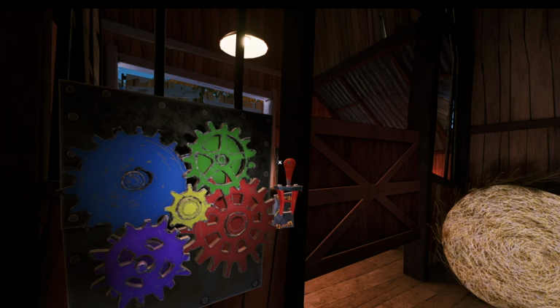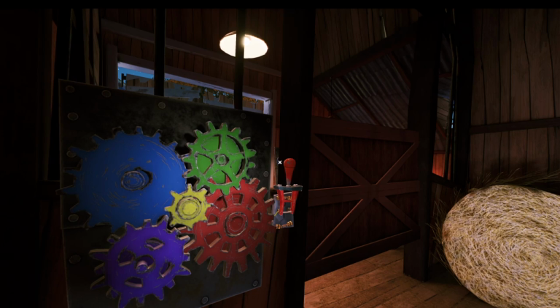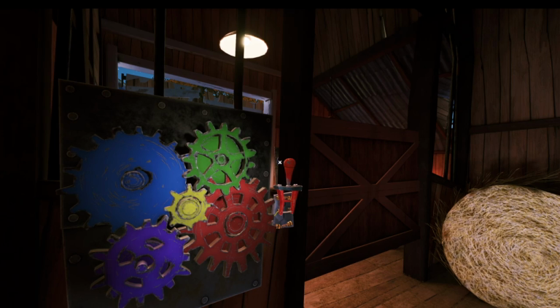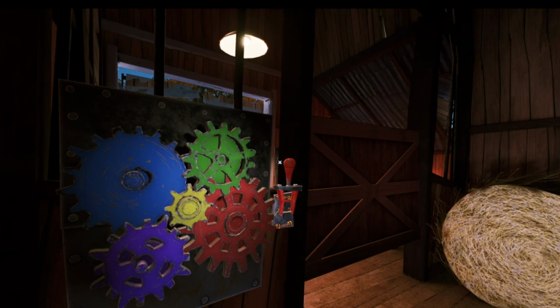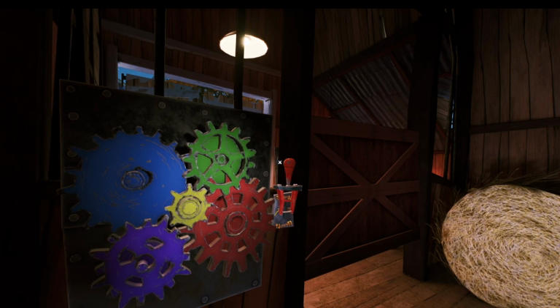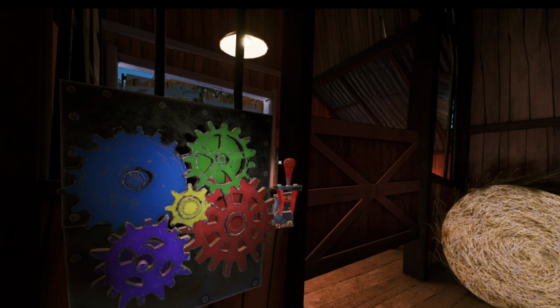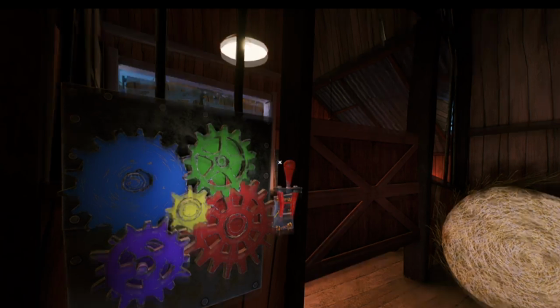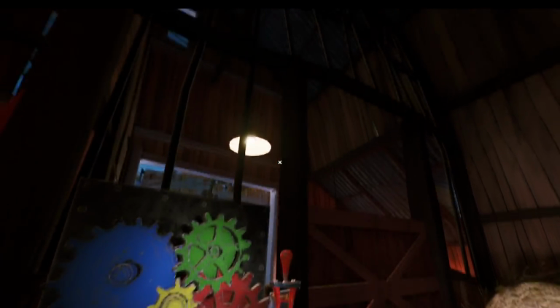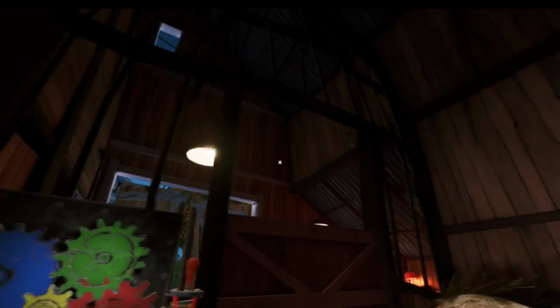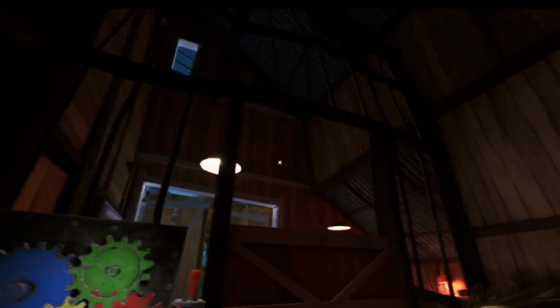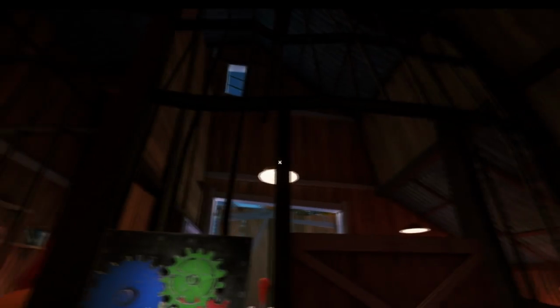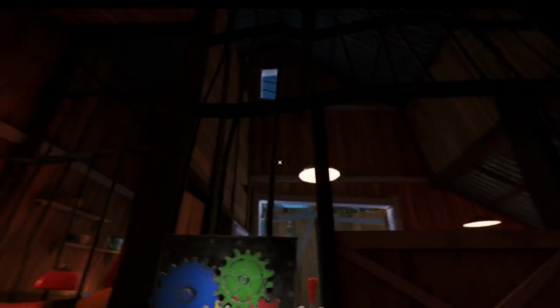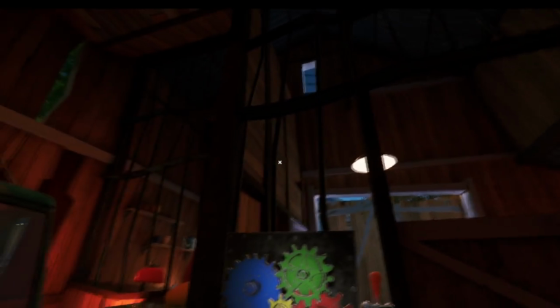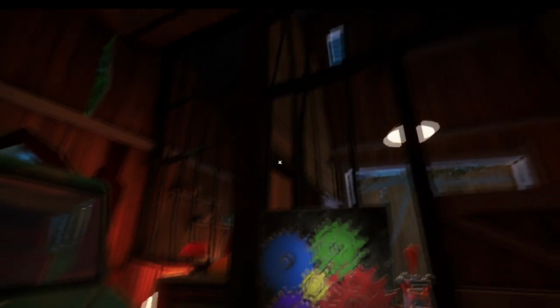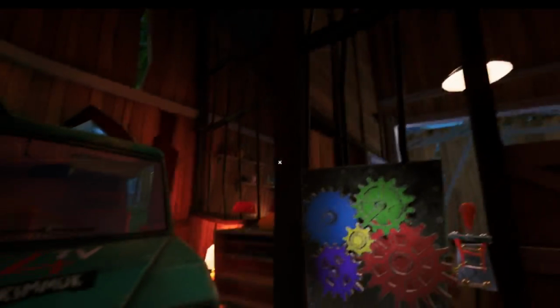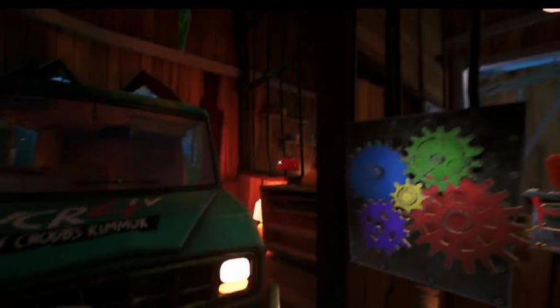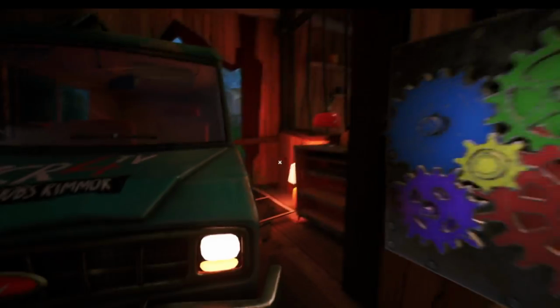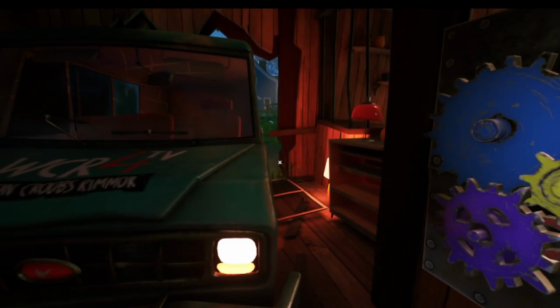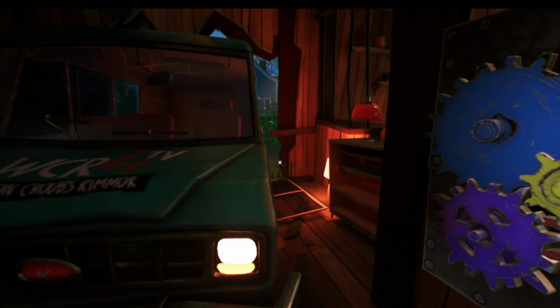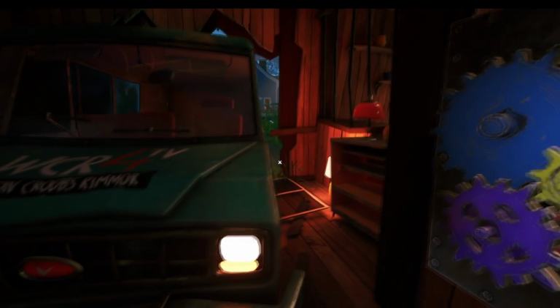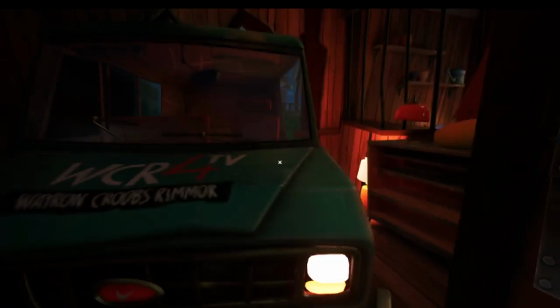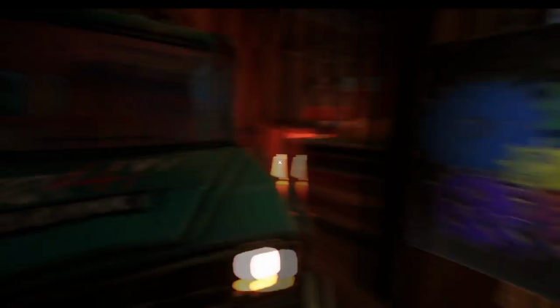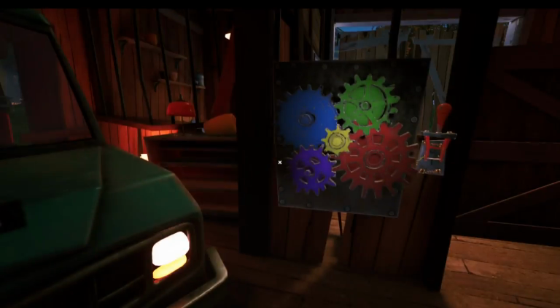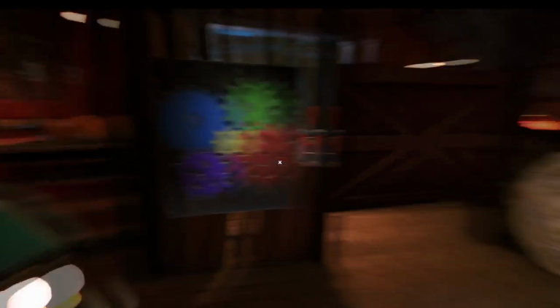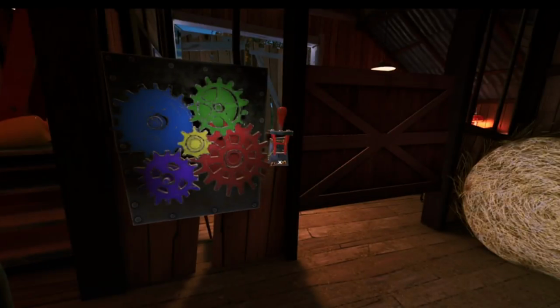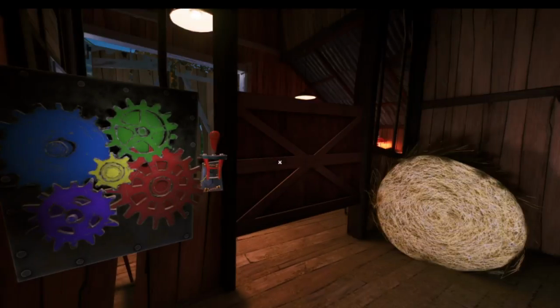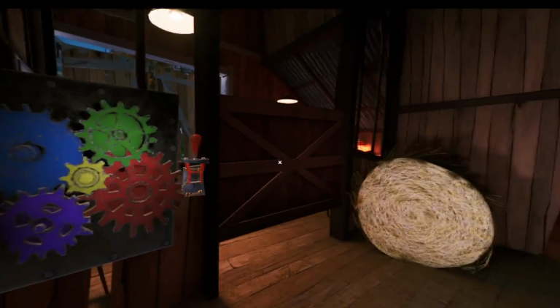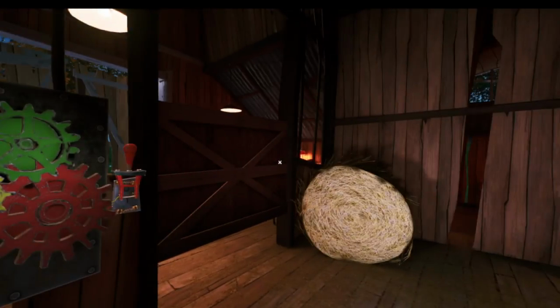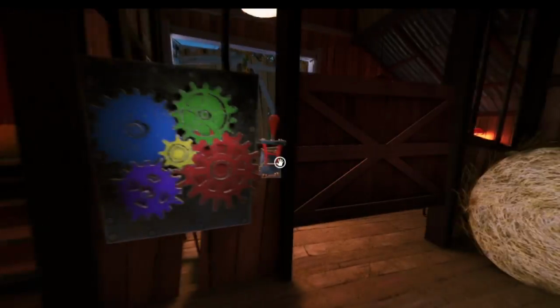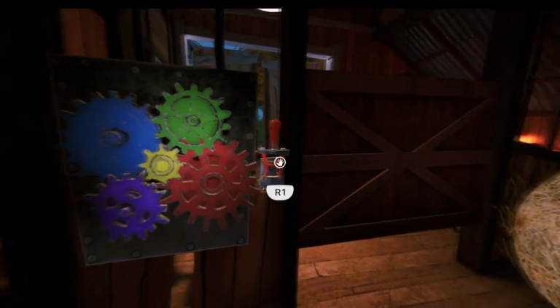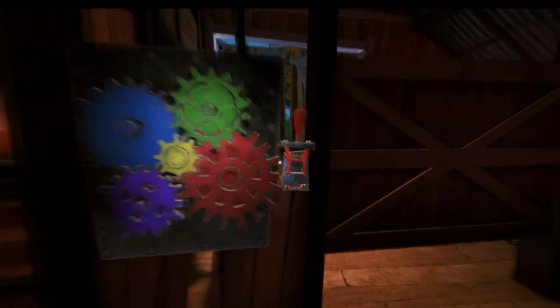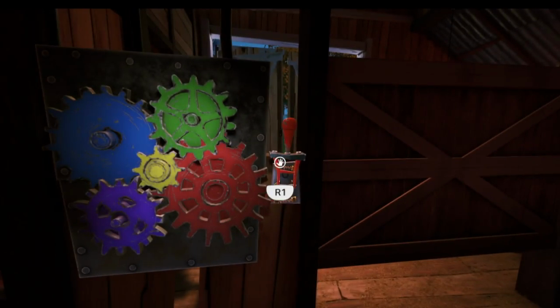Hello and welcome. Today we're going to be showing you how to get out of the barn in Hello Neighbor 2. We've just crashed our car here, as you can see, and now we're stuck in the barn — and this is how you get out.